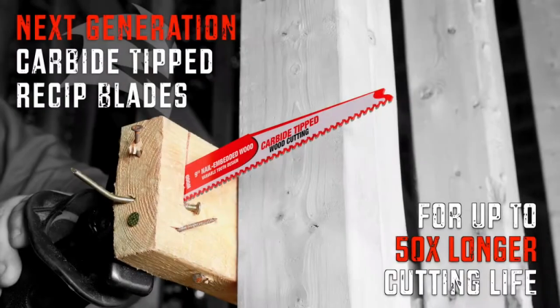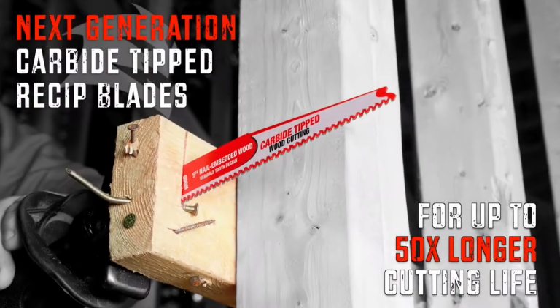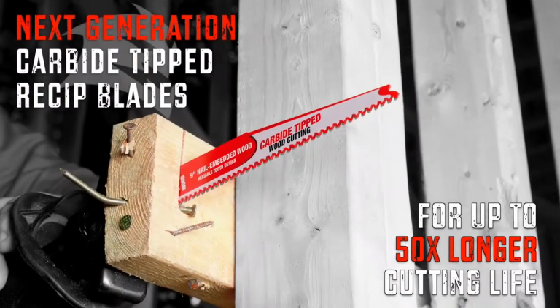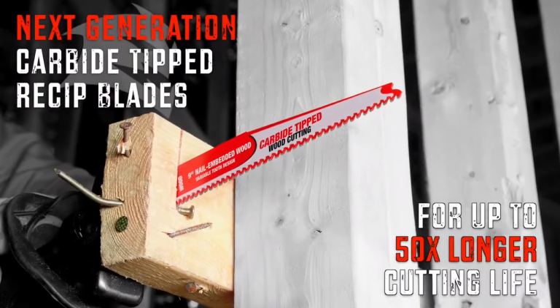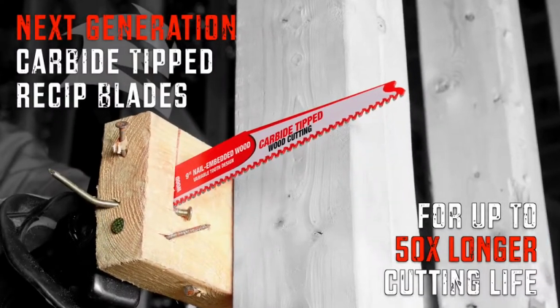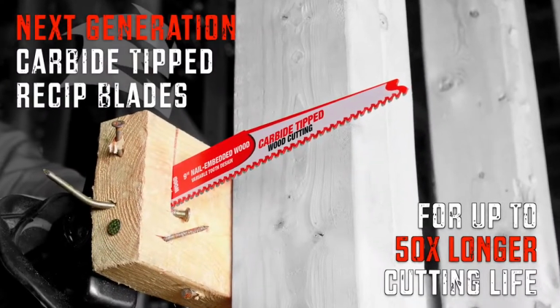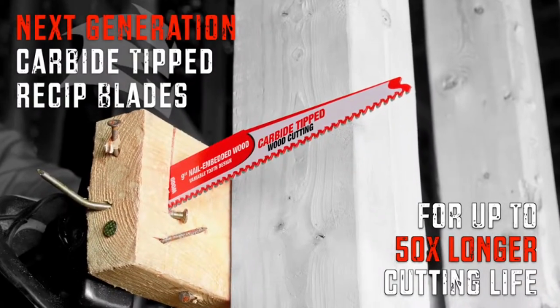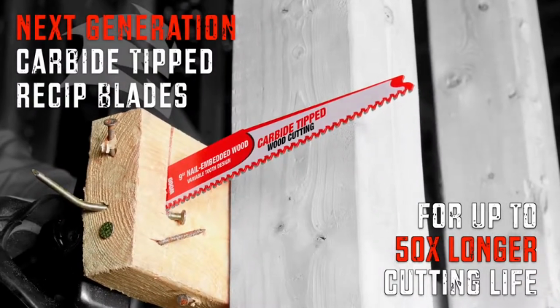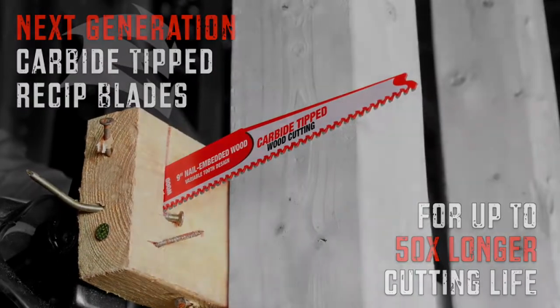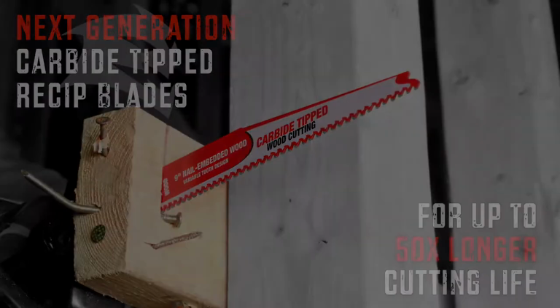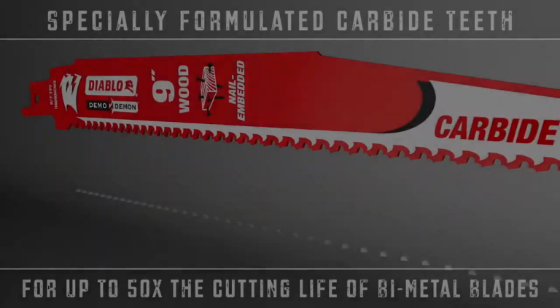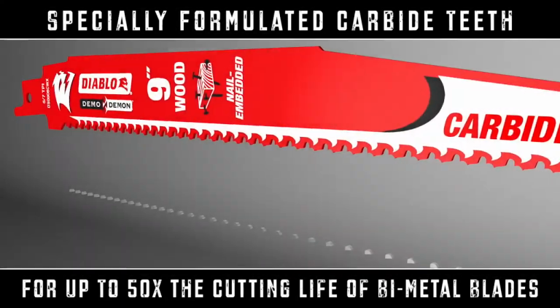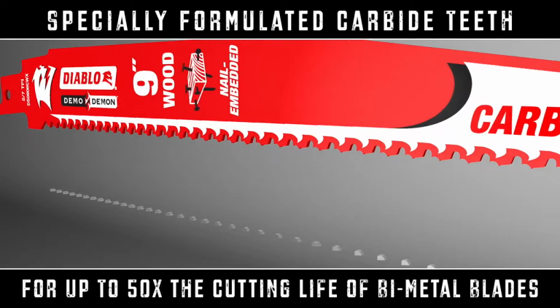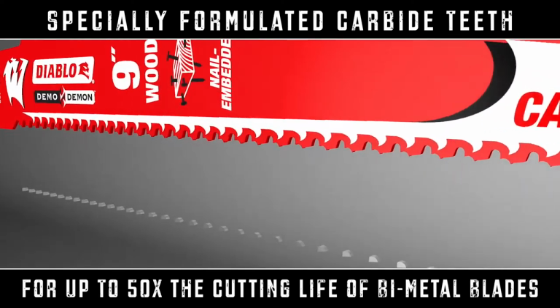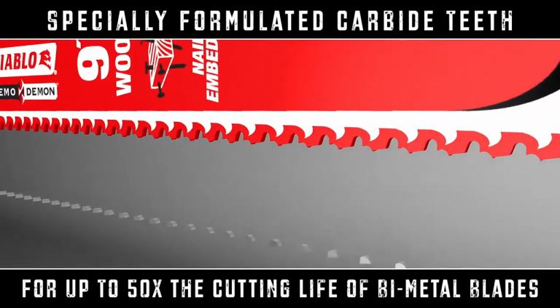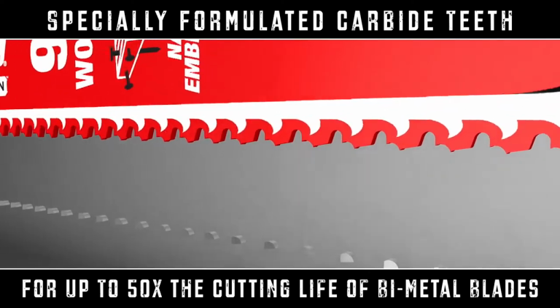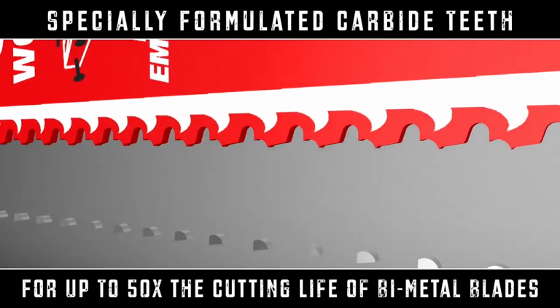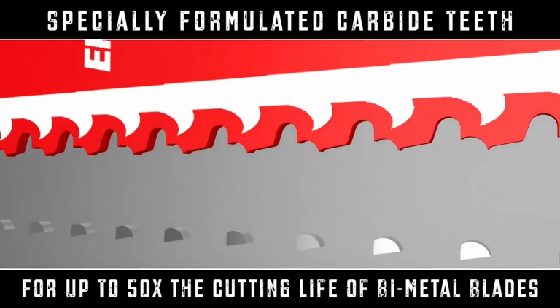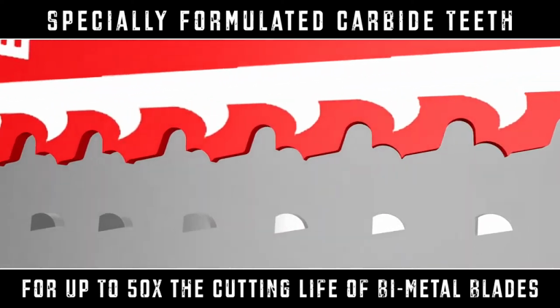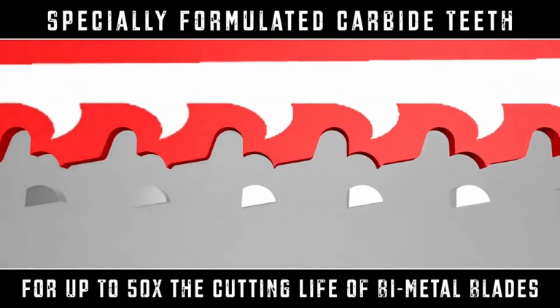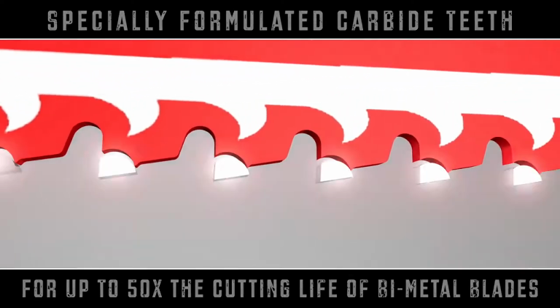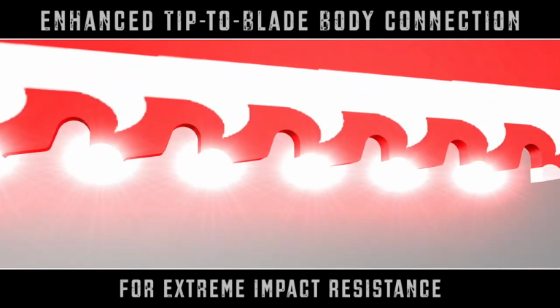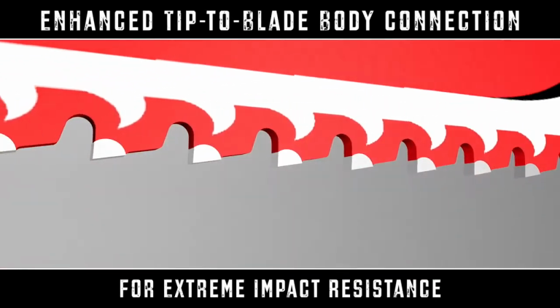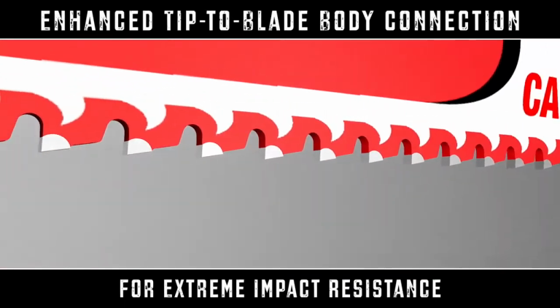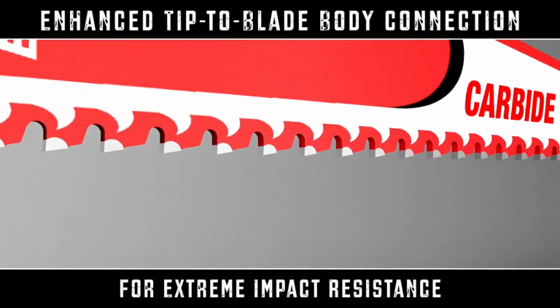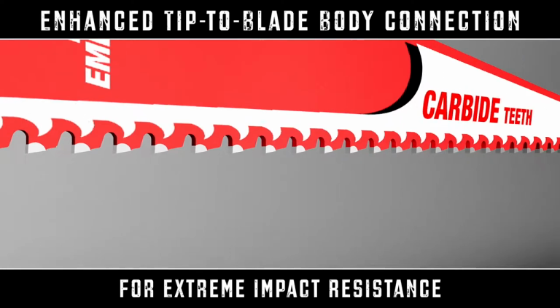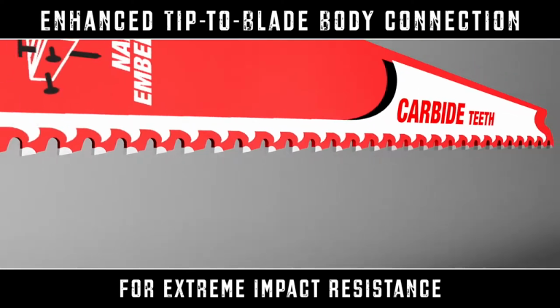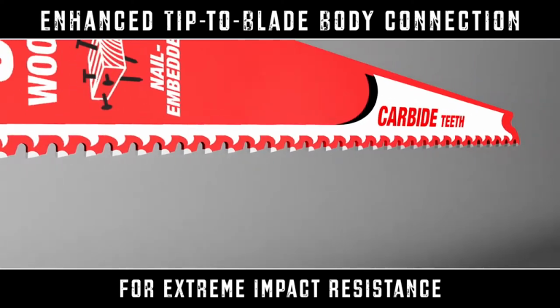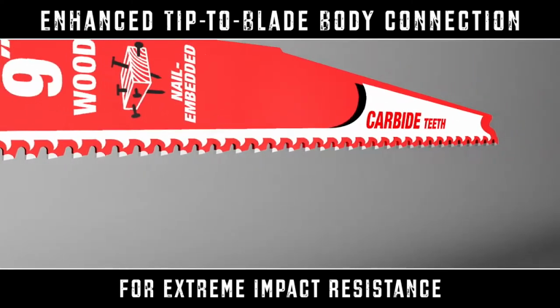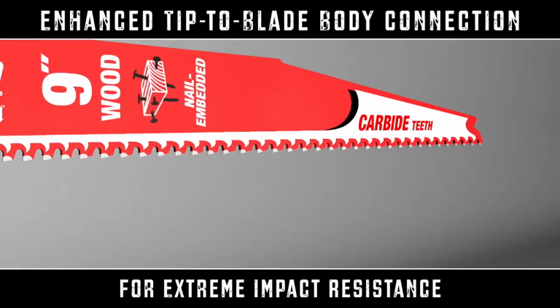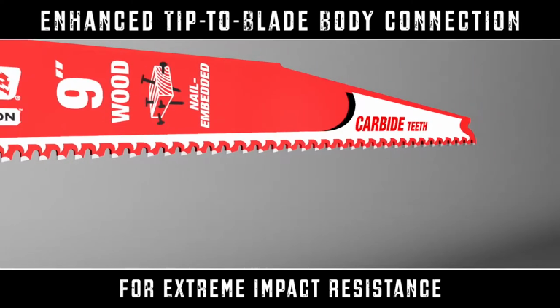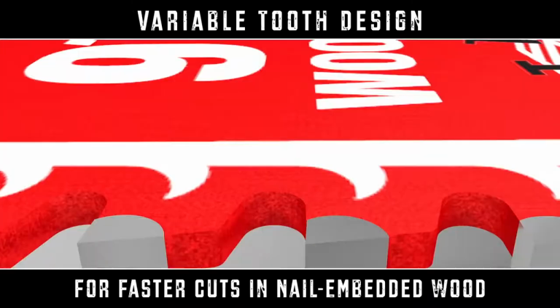Introducing Diablo's Next Generation Carbide Tip blade for wood cutting. With an all-new carbide formulation and enhanced tip-to-blade body connections, cutting life and durability is now up to 50 times longer than standard bi-metal blades.